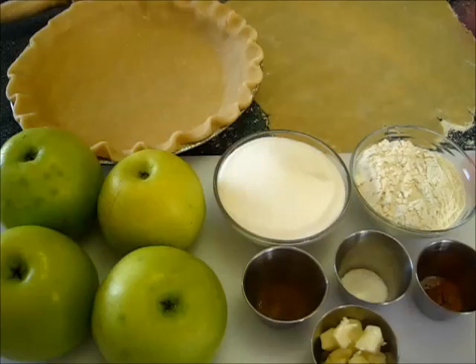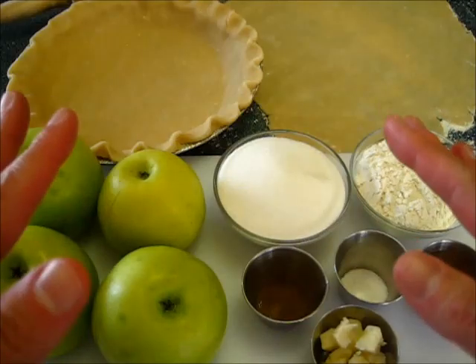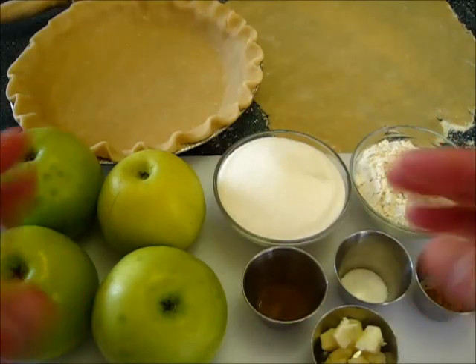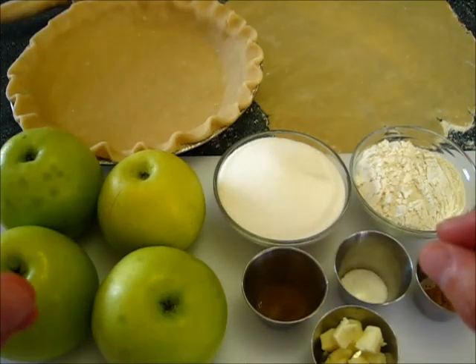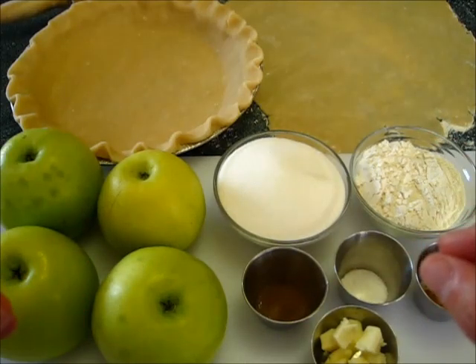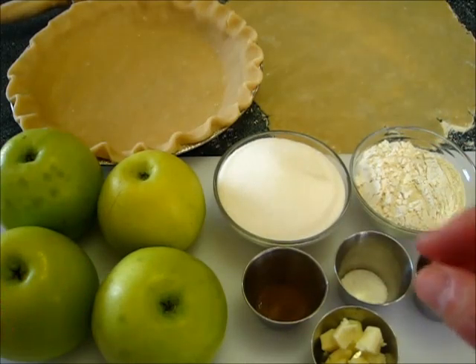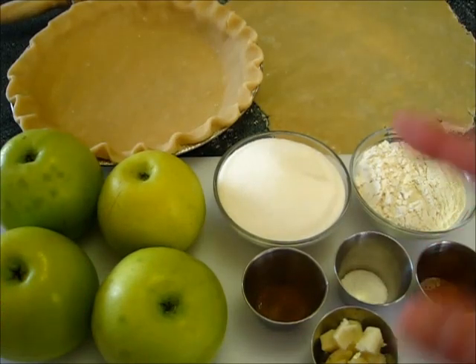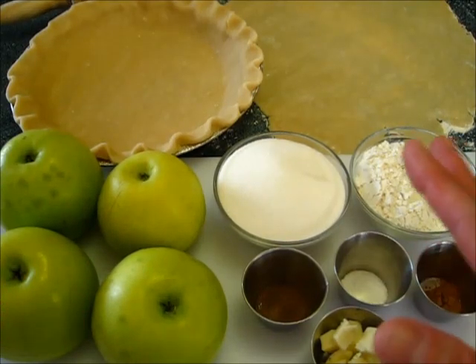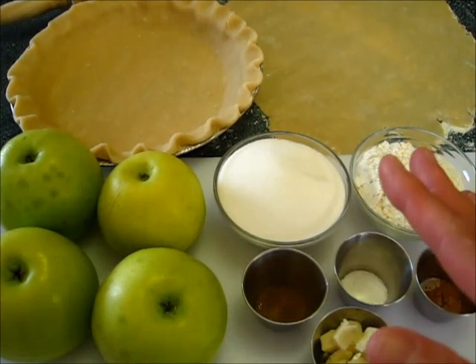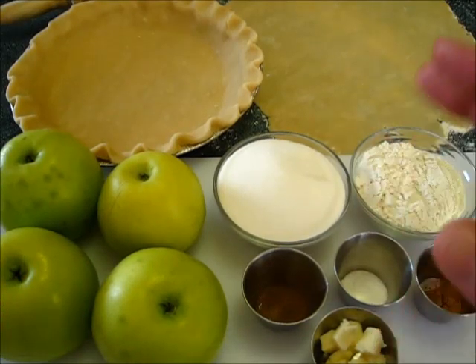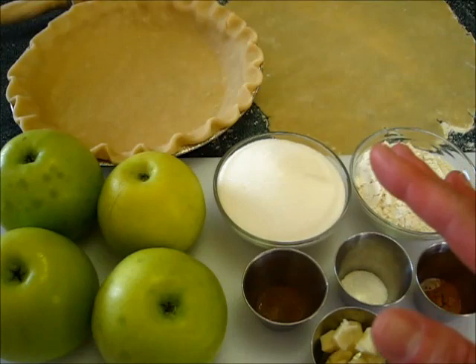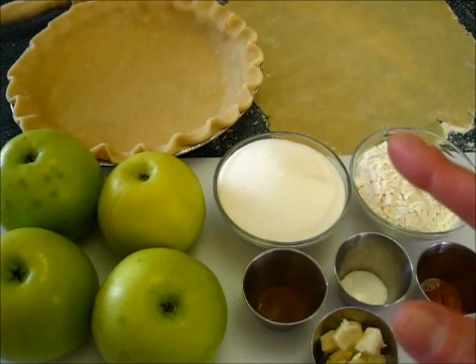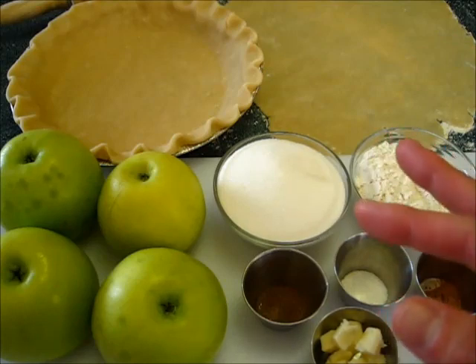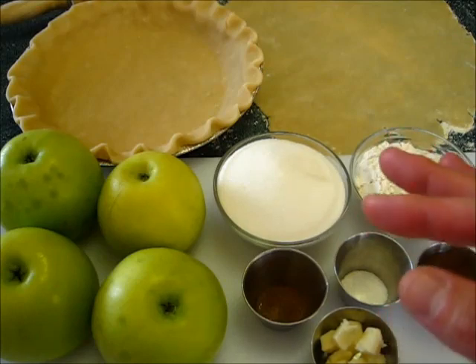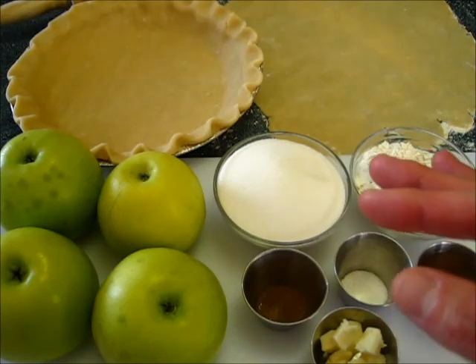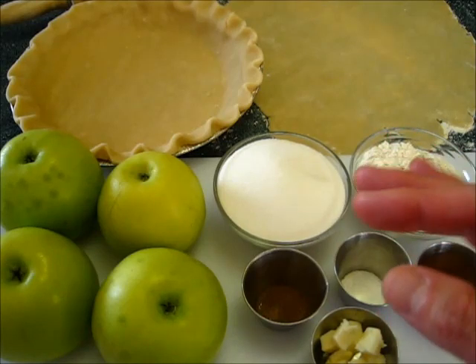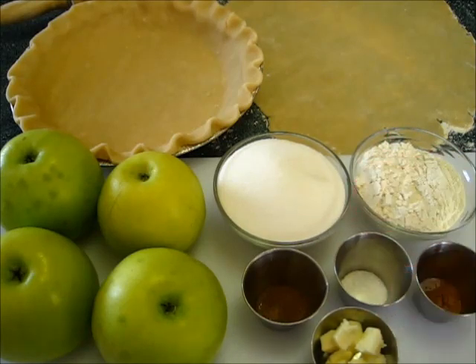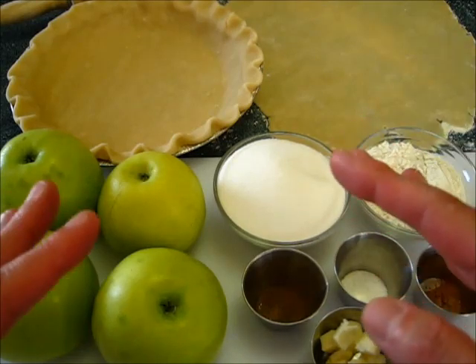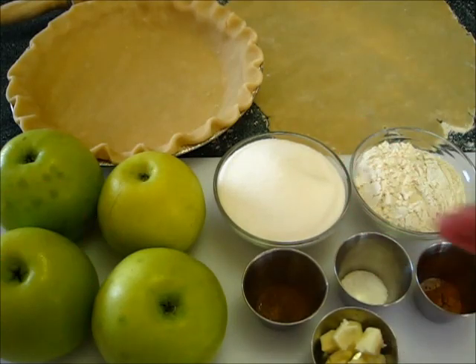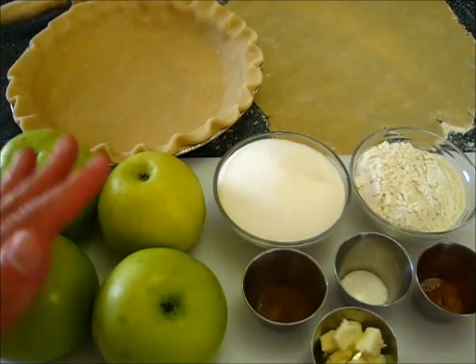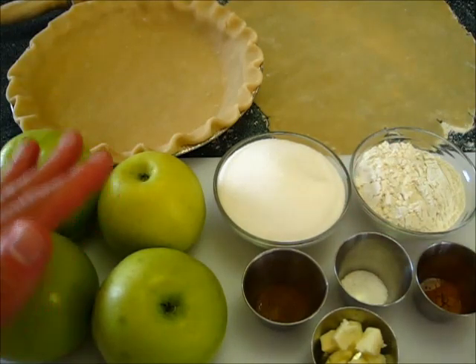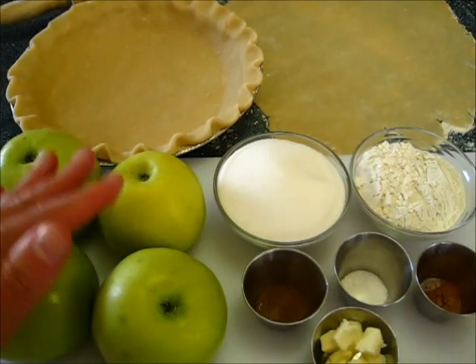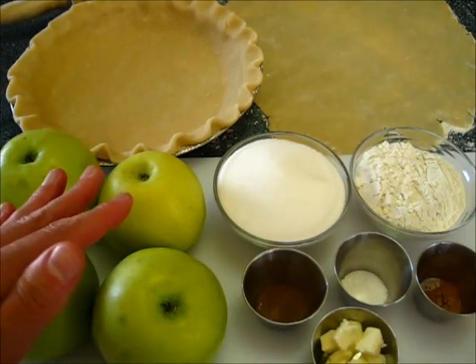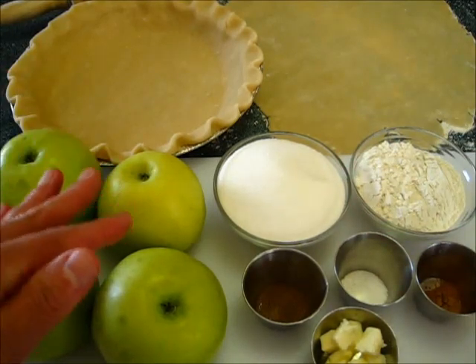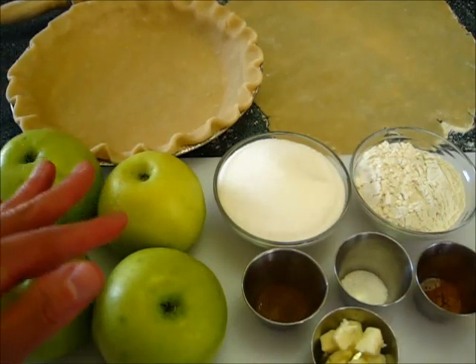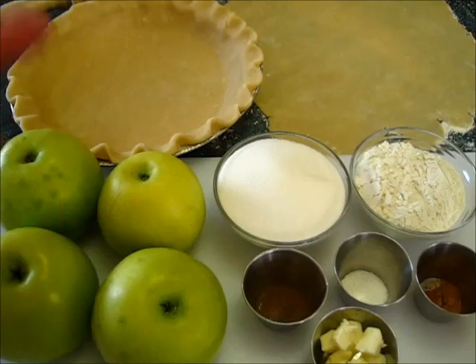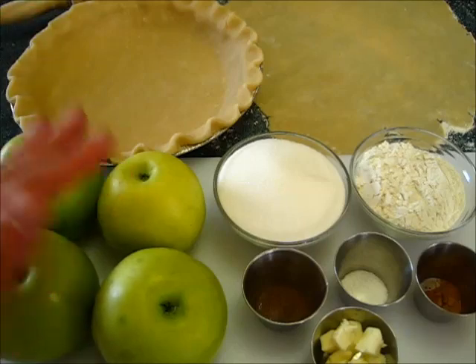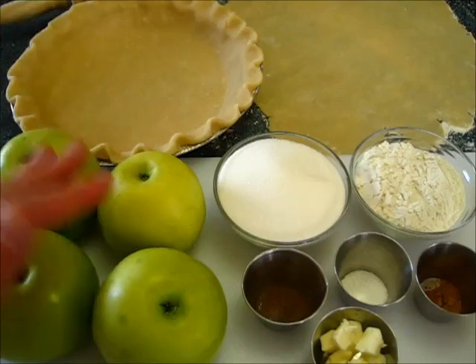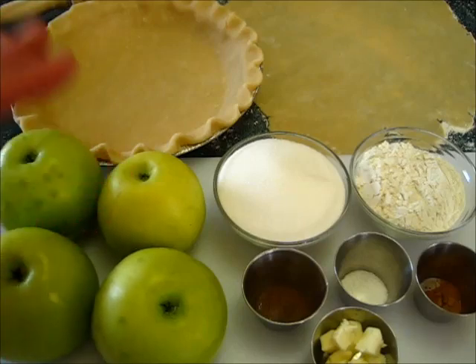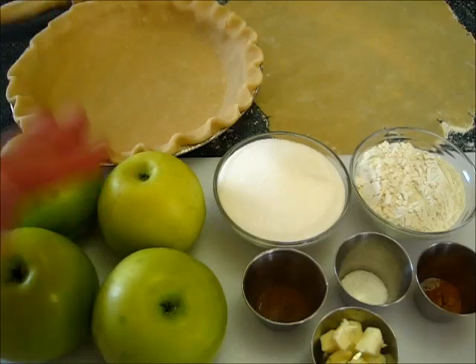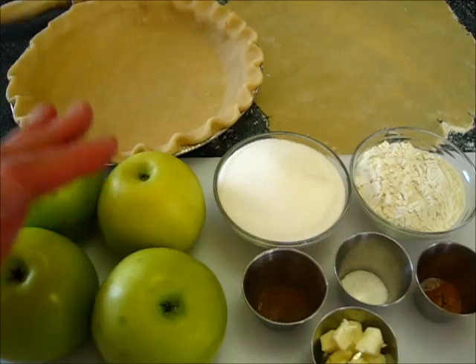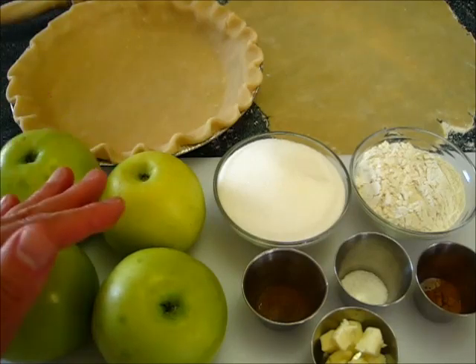Welcome! I'm DeRonda with Foods 101. Today I'm going to show you how to make a fresh apple pie. This is very simple and easy to make.